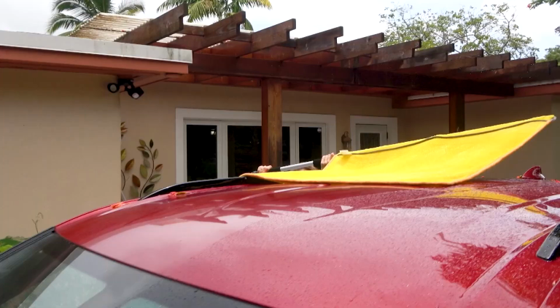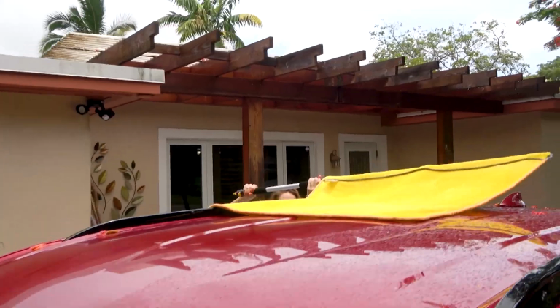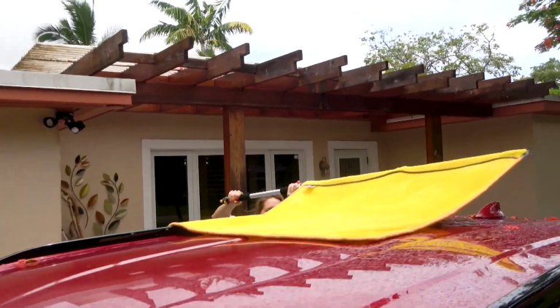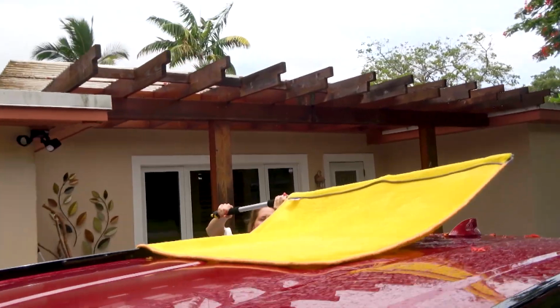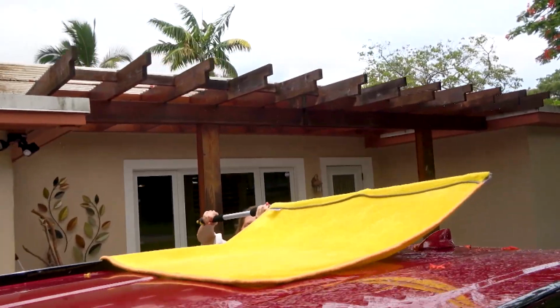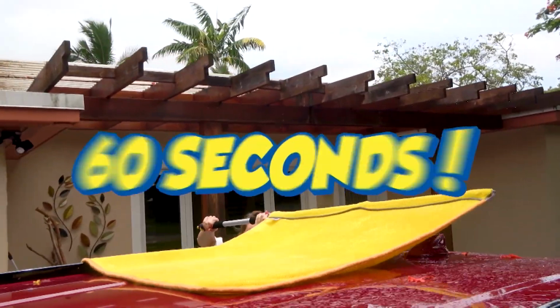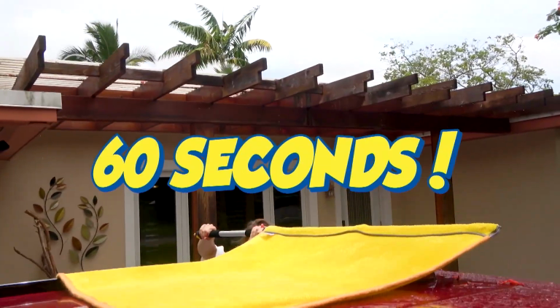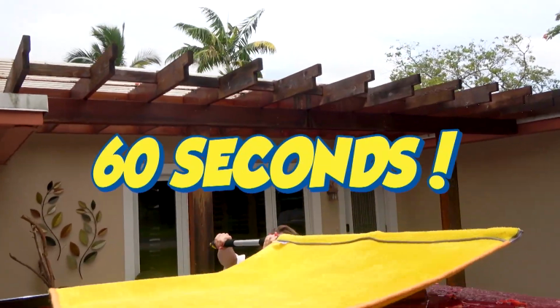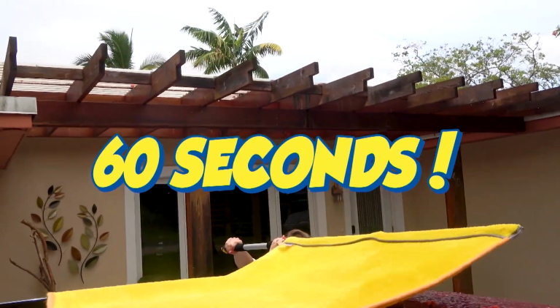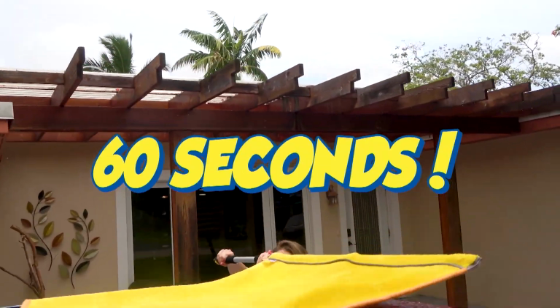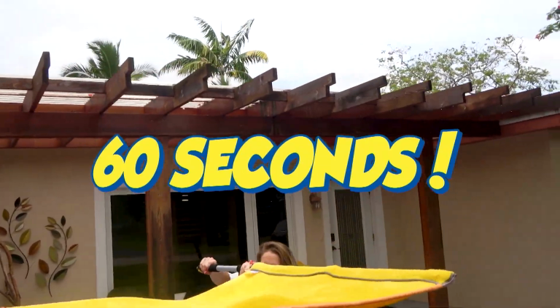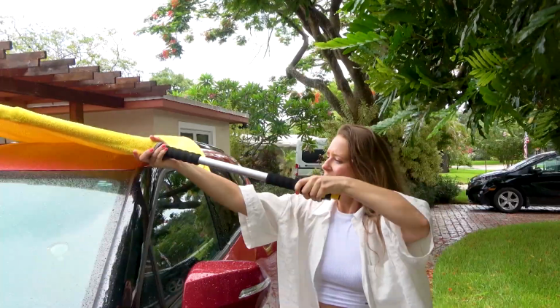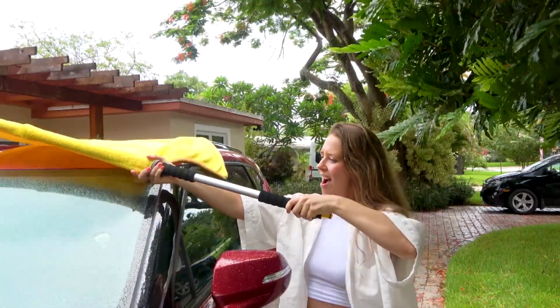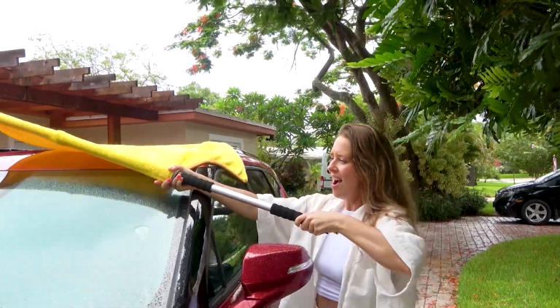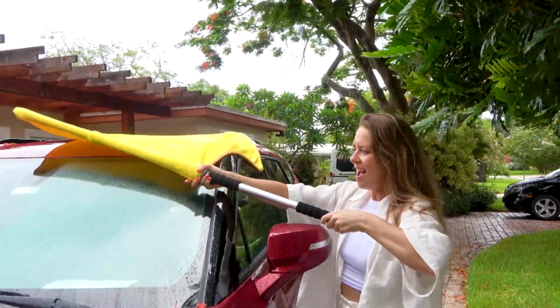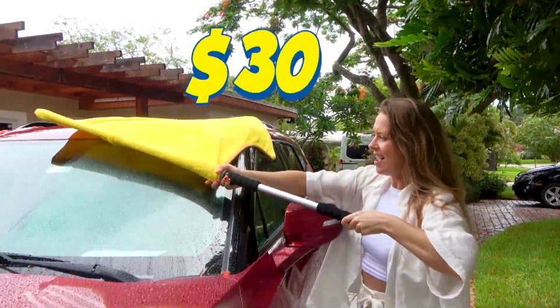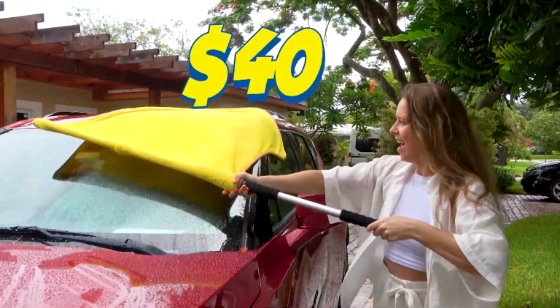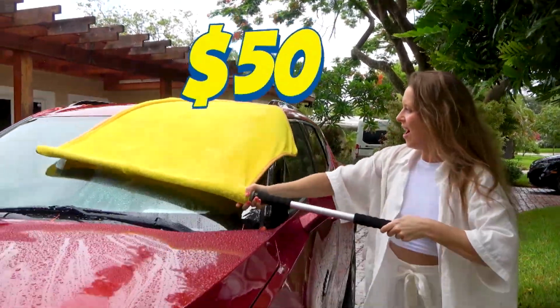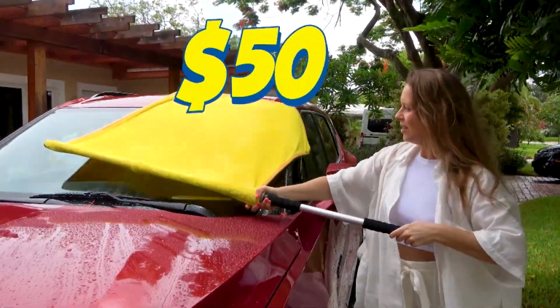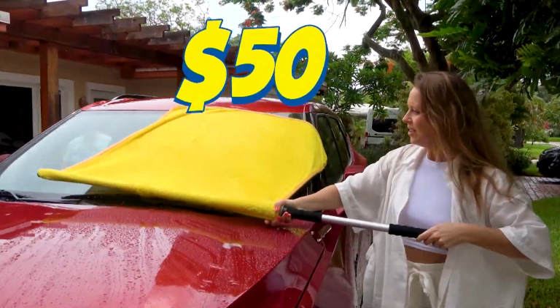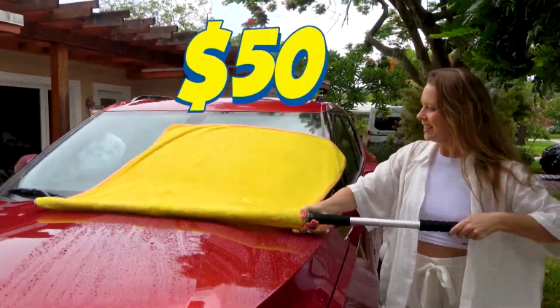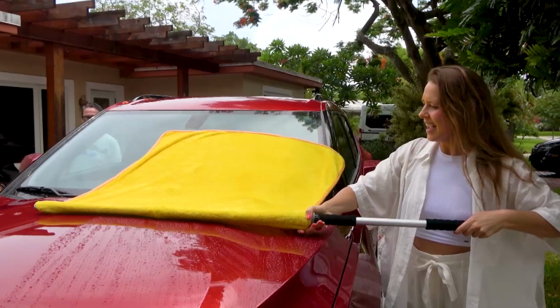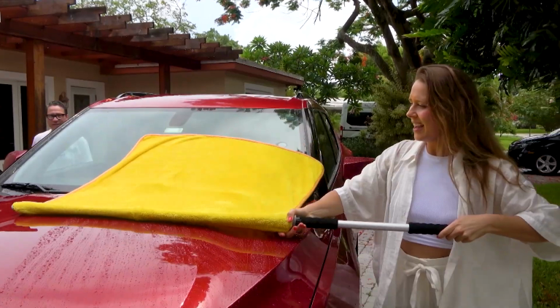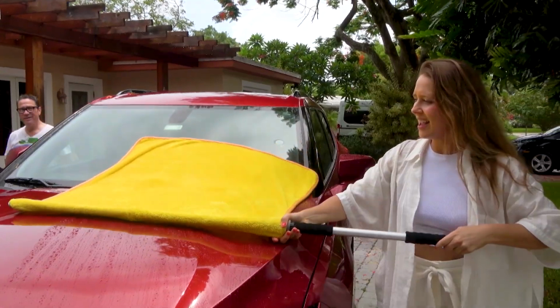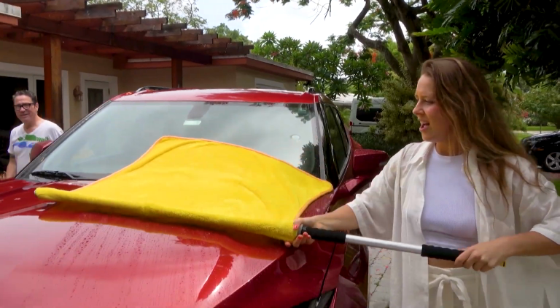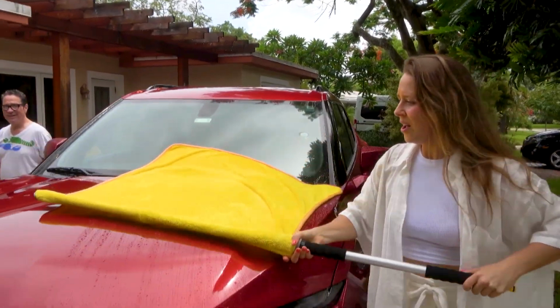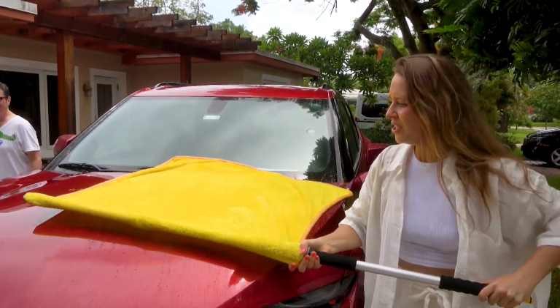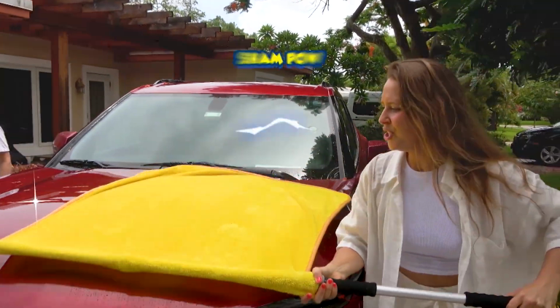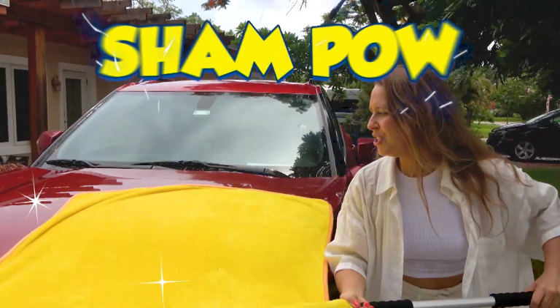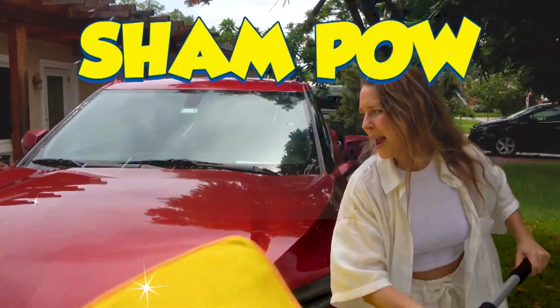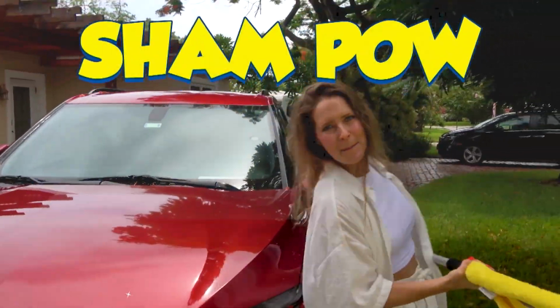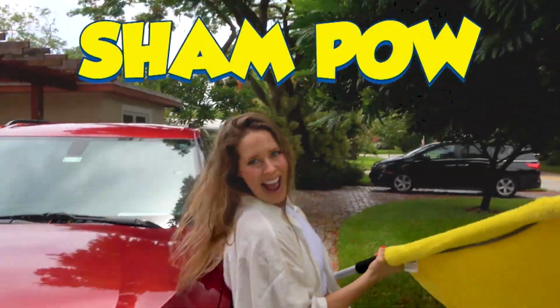Anyone can dry their car in 60 seconds, and you're going to be spending $20, $40, $50 on car washers that are going to last a few days anyway. Sham Pow.